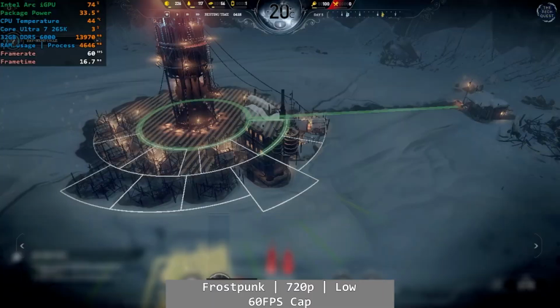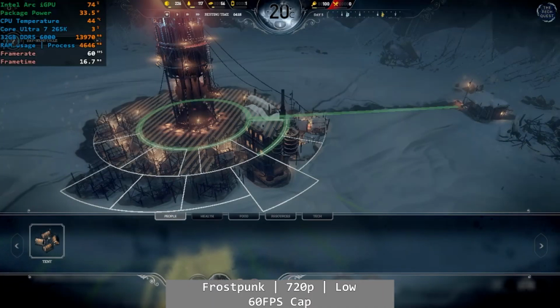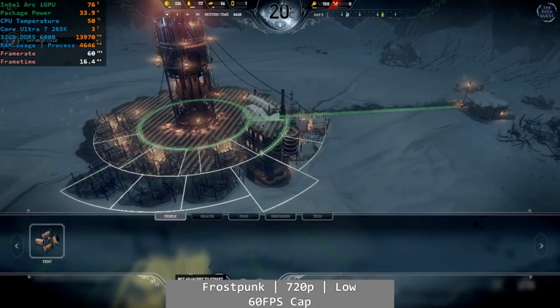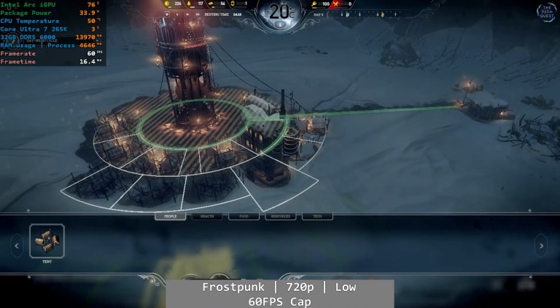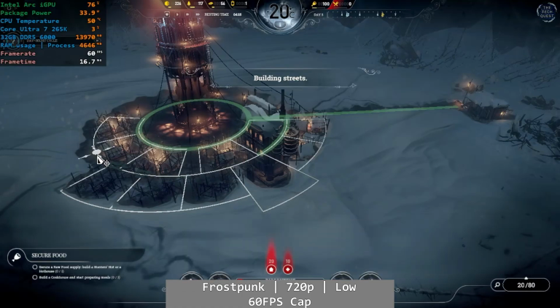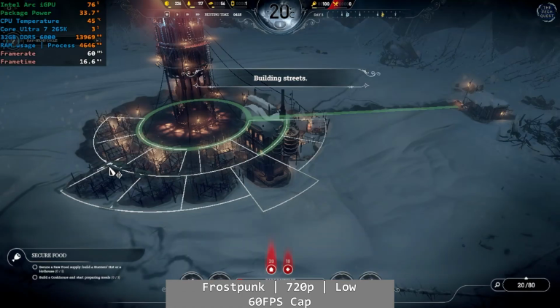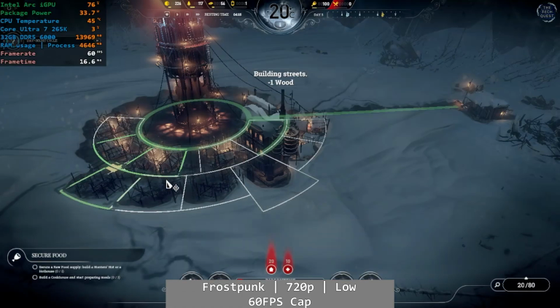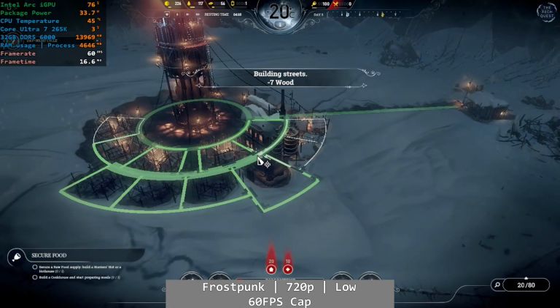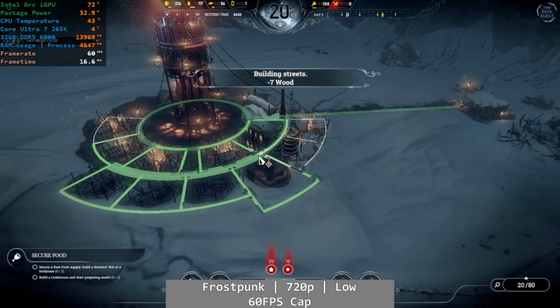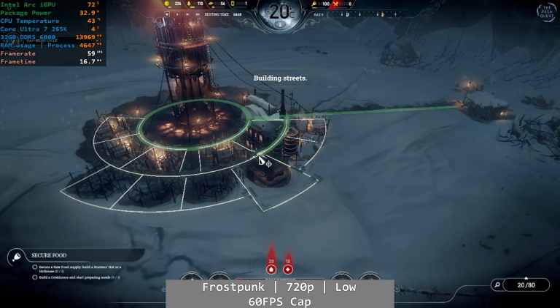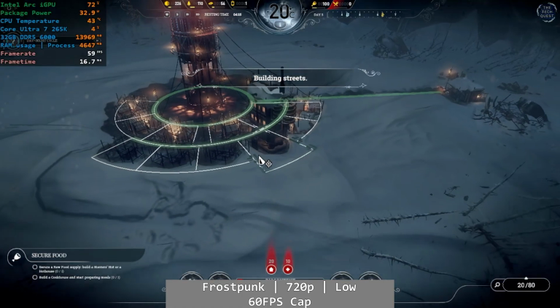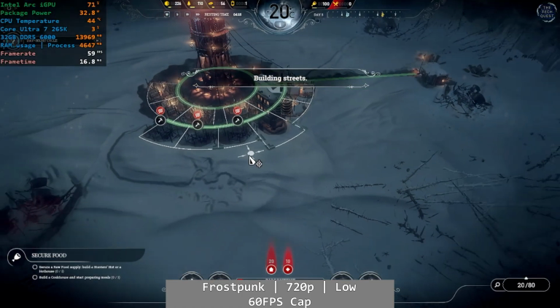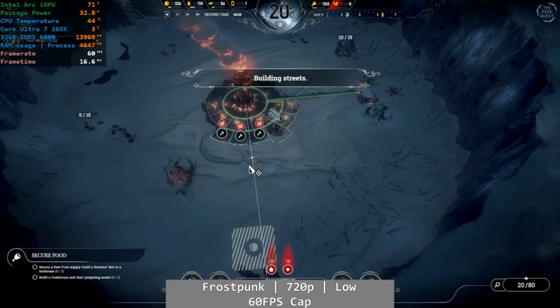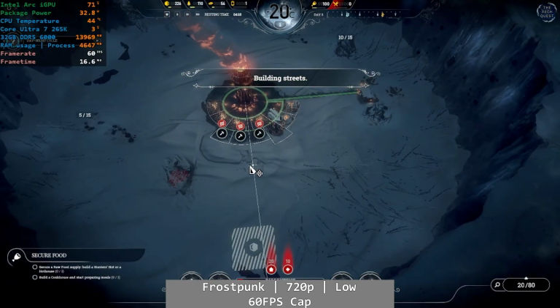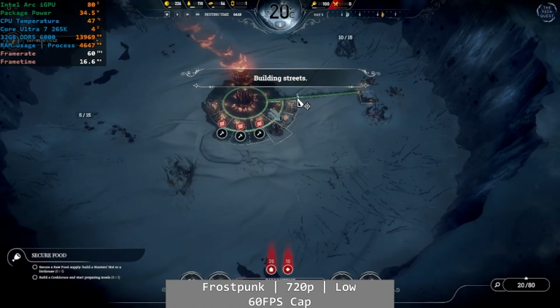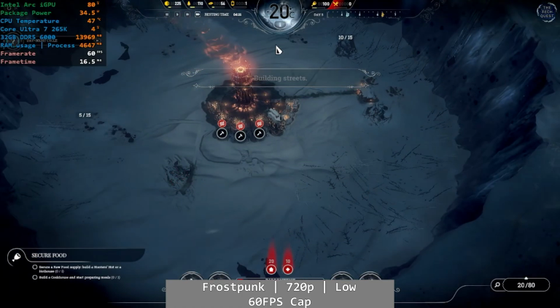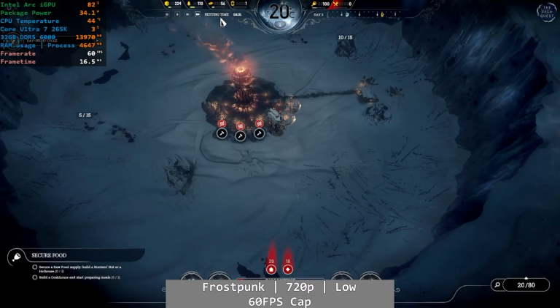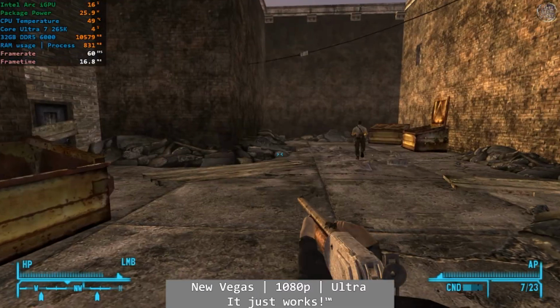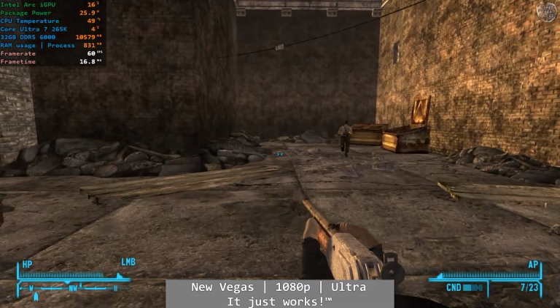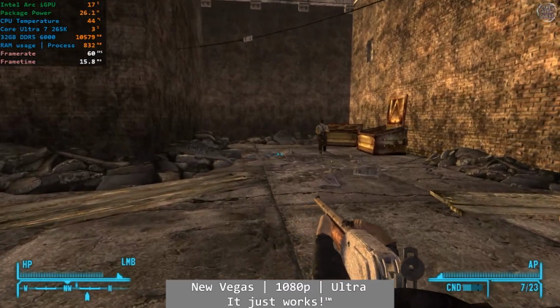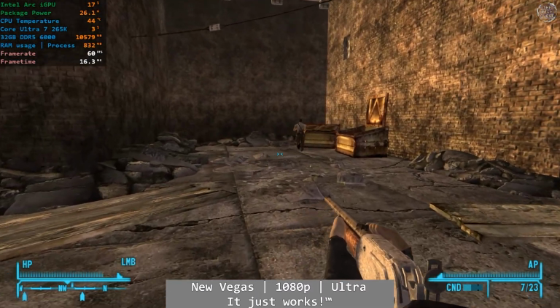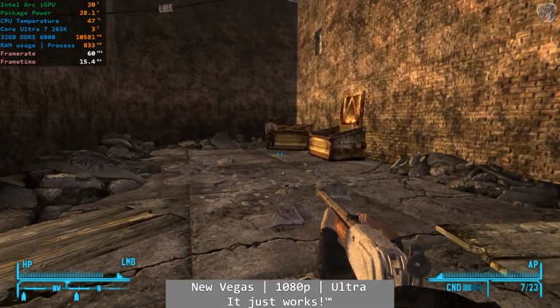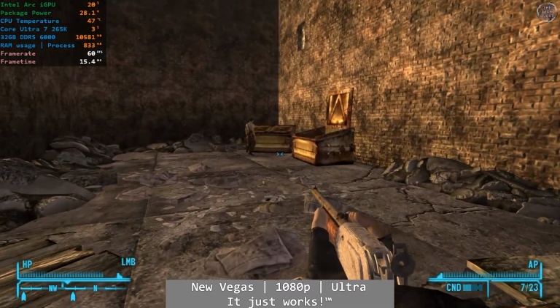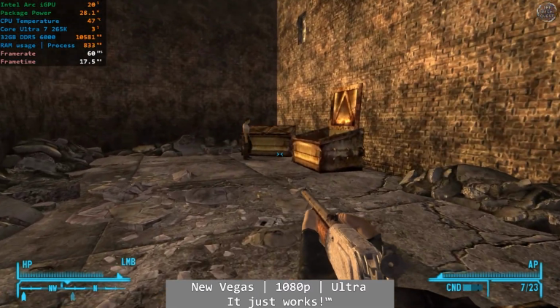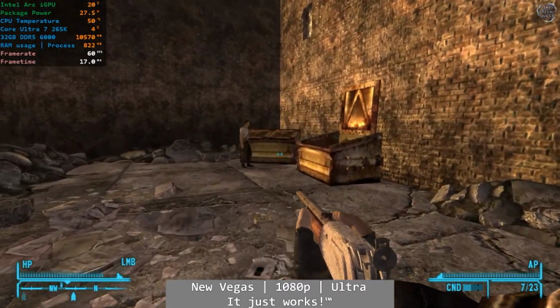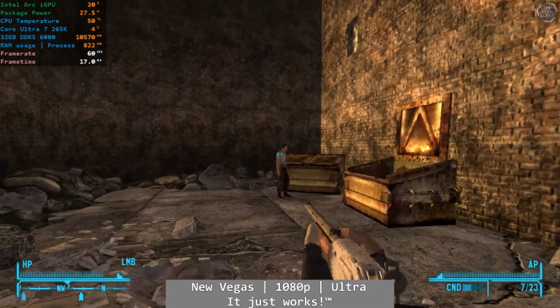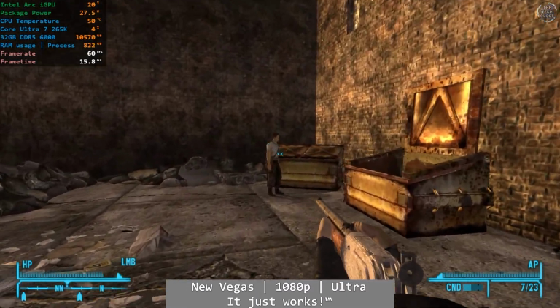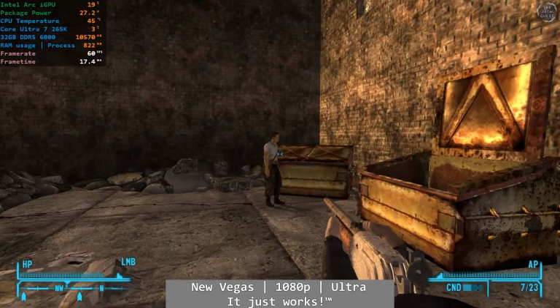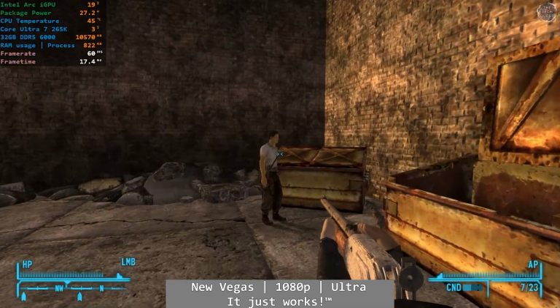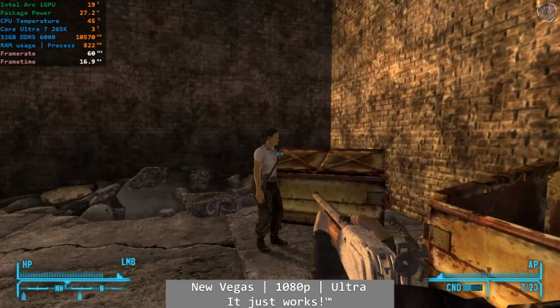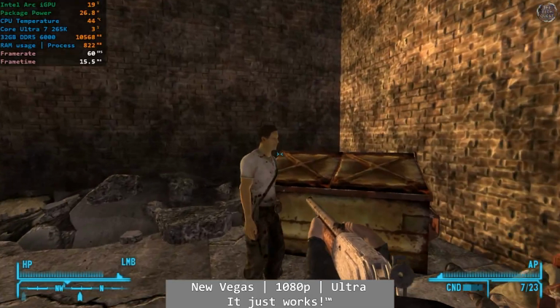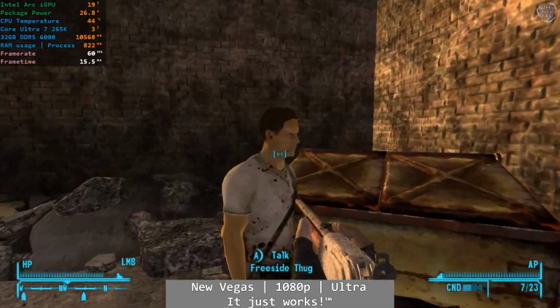Frostpunk ran perfect at 720p low, with a solid 60 FPS presentation and very little deviation. New Vegas also ran pretty well — for New Vegas — at 1080p Ultra, as you would expect.